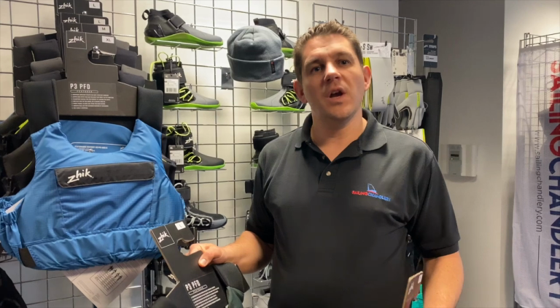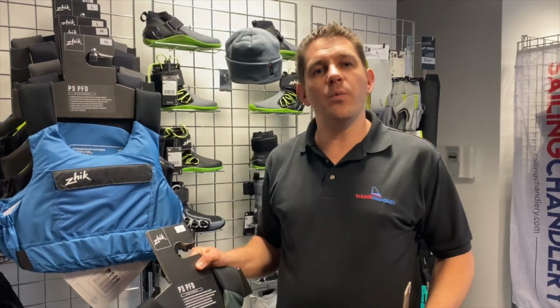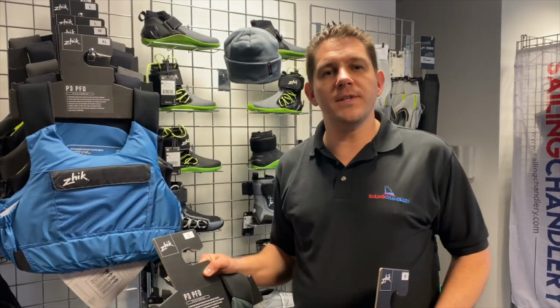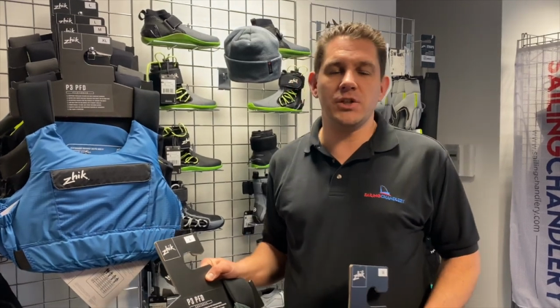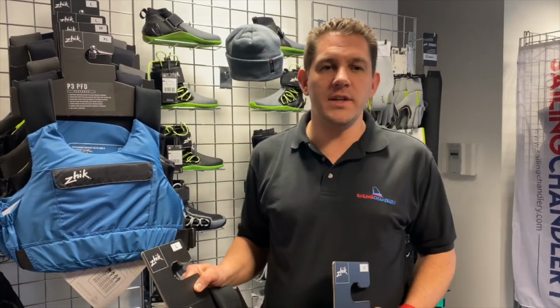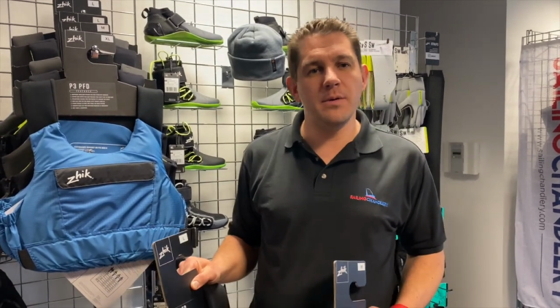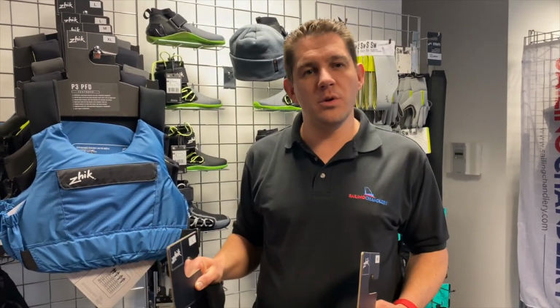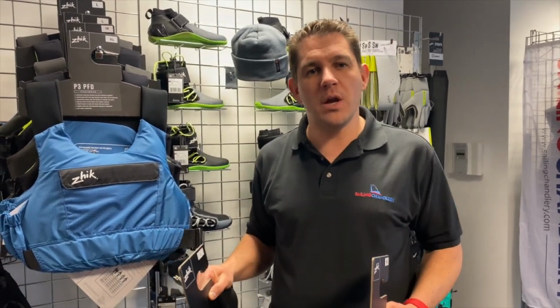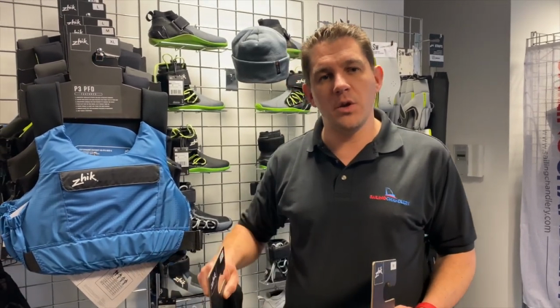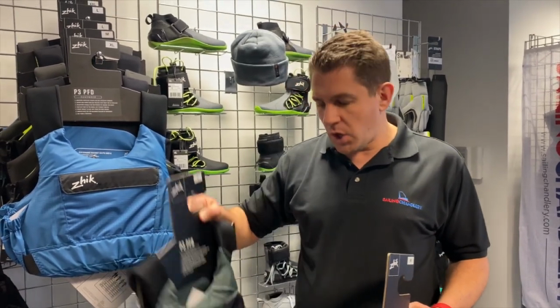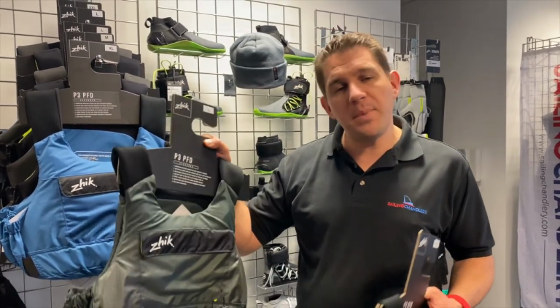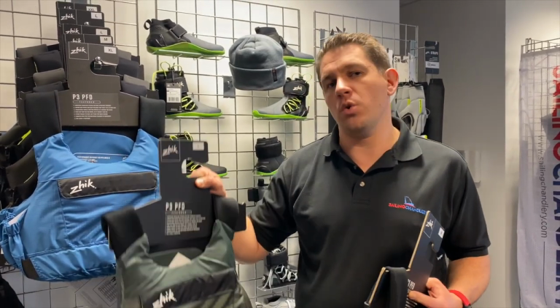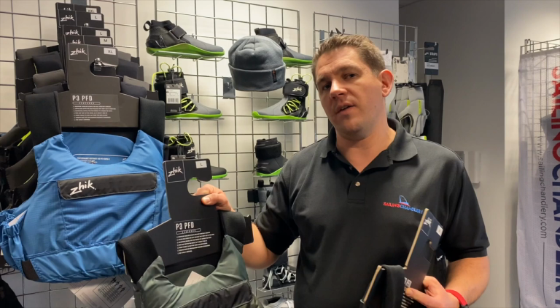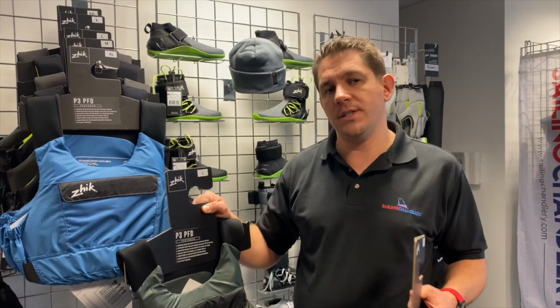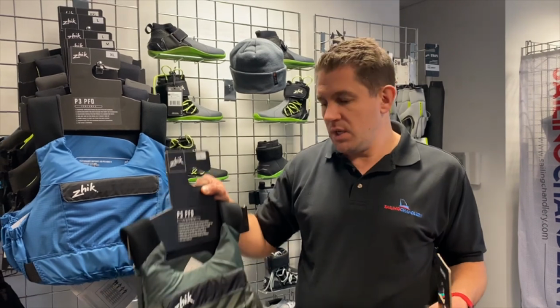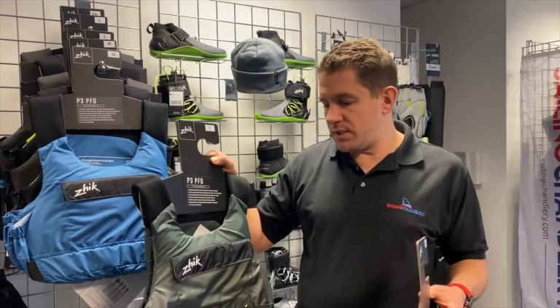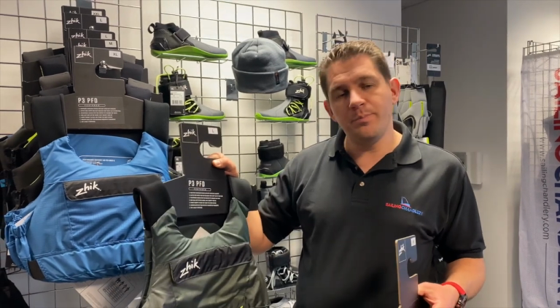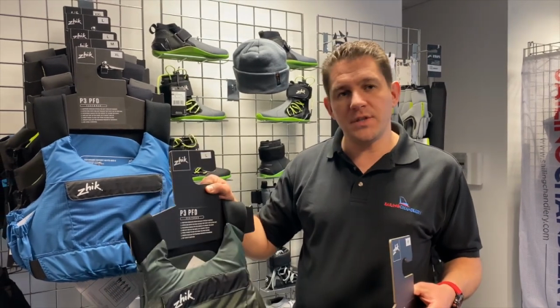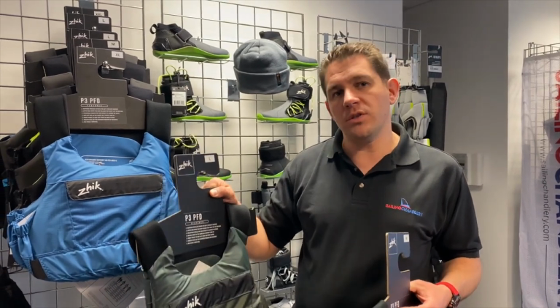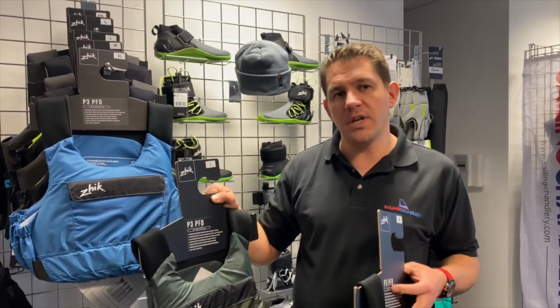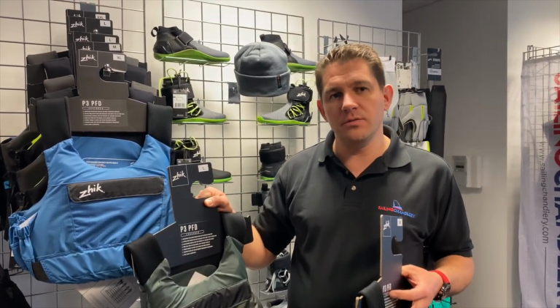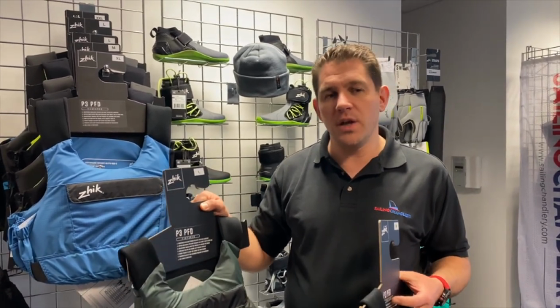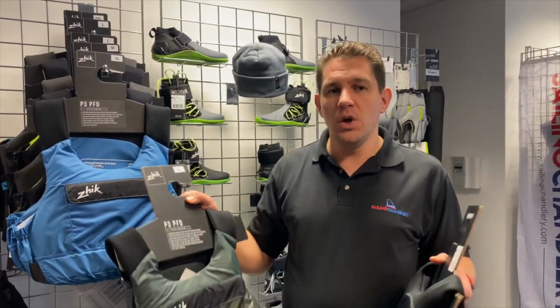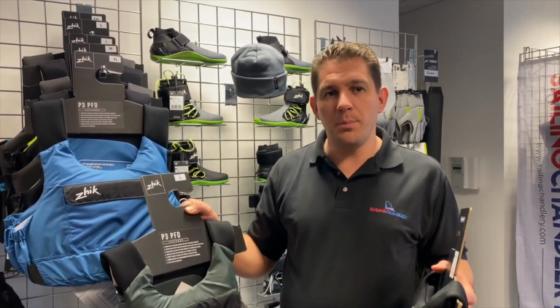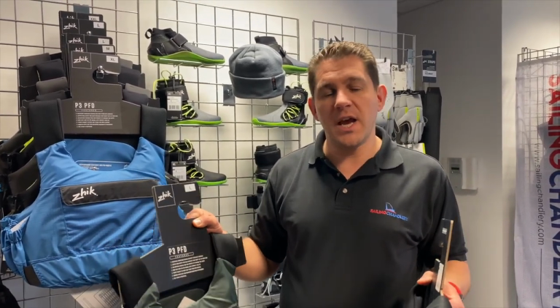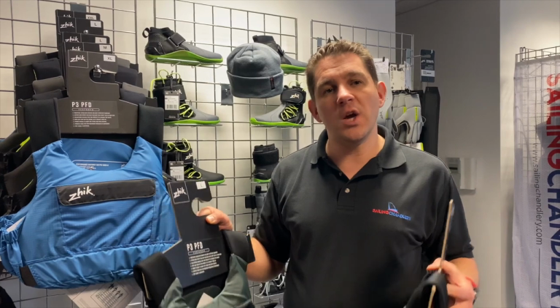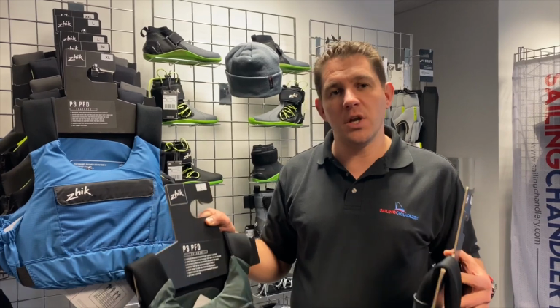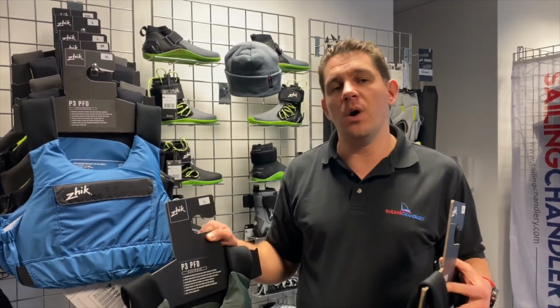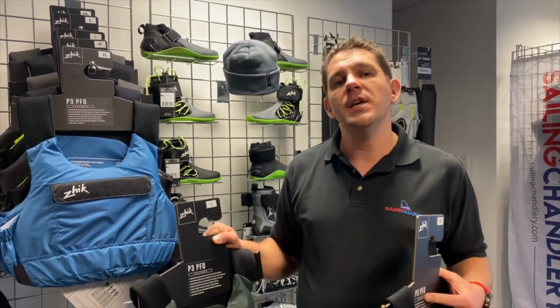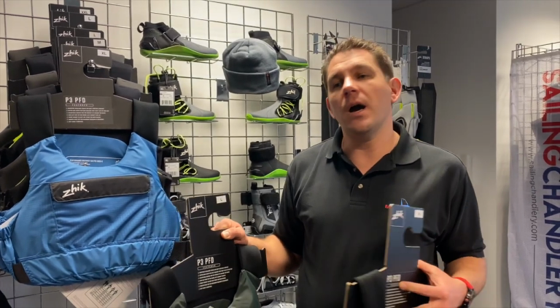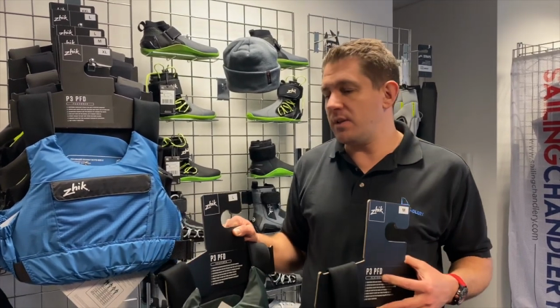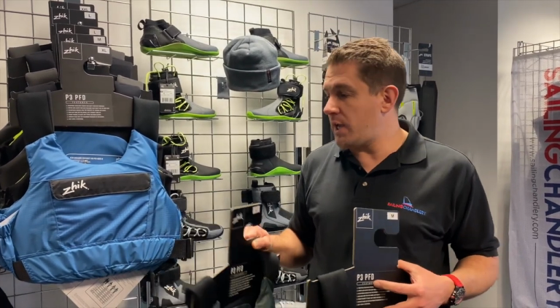Hi there and welcome to Sailing Chandlery. Today we want to do a video review on the Zike P3 PFD. This PFD, personal flotation device, also a buoyancy aid, is ISO certified and comes in three colours.